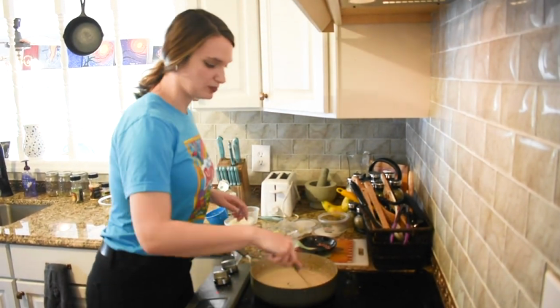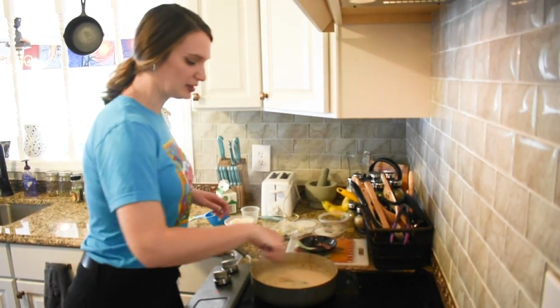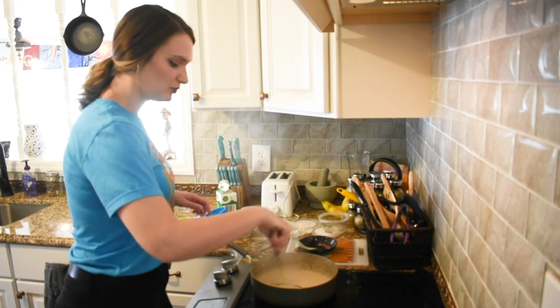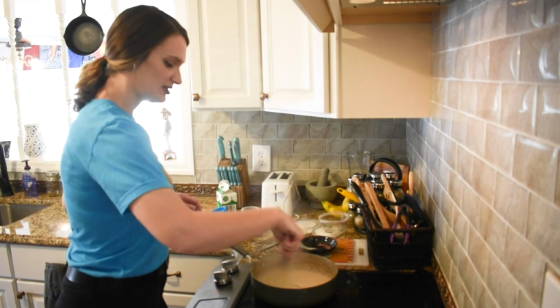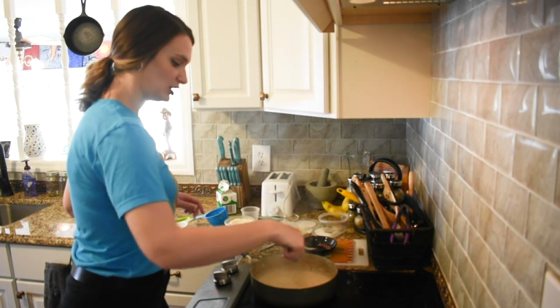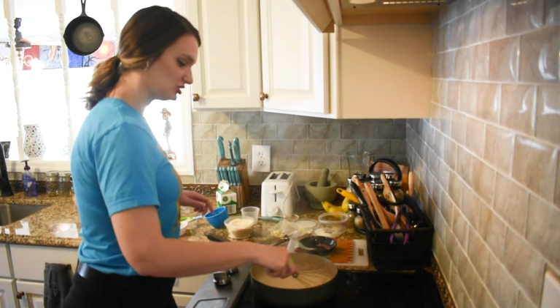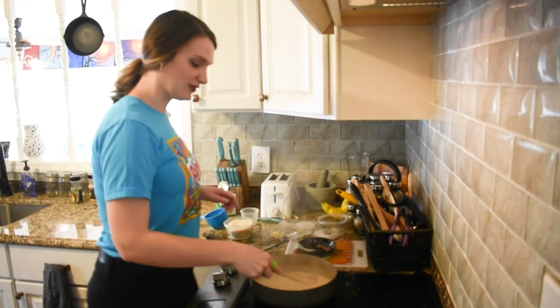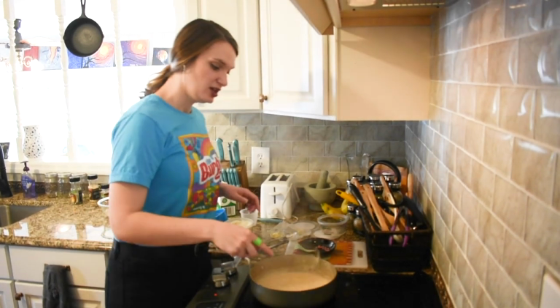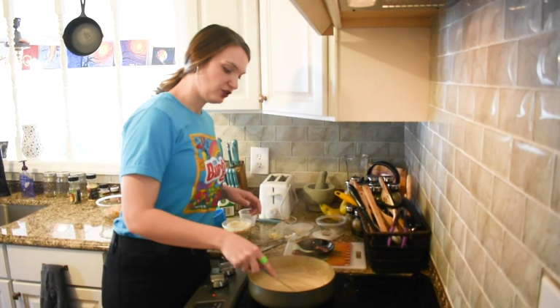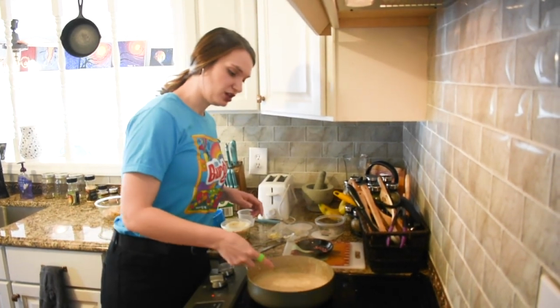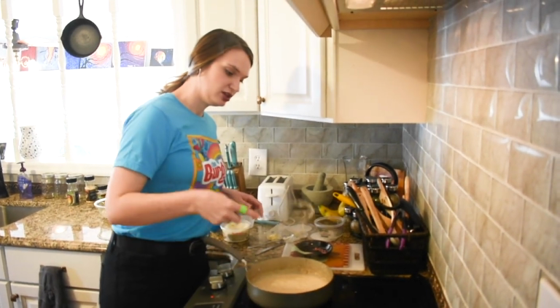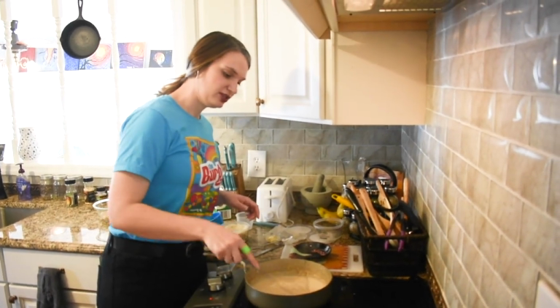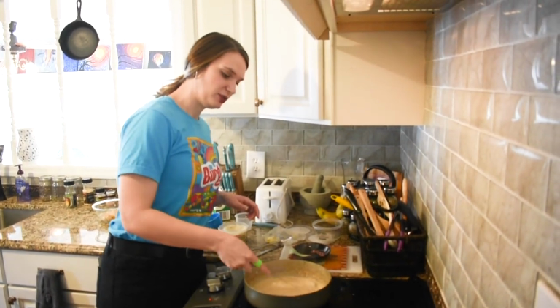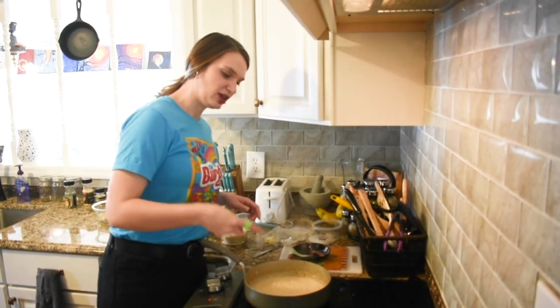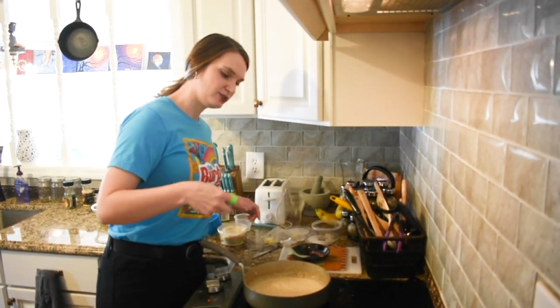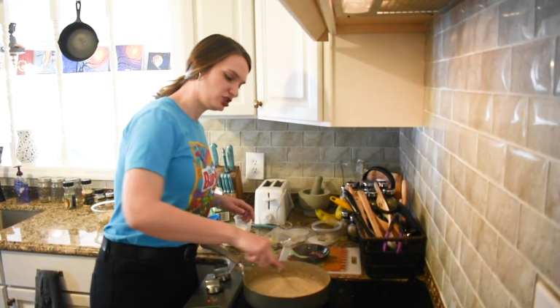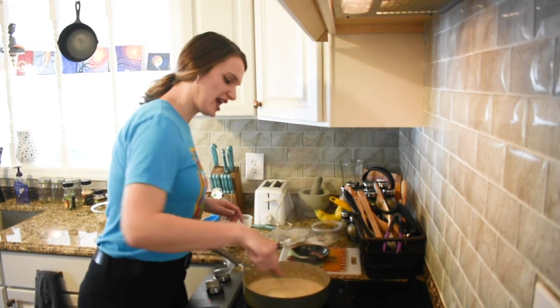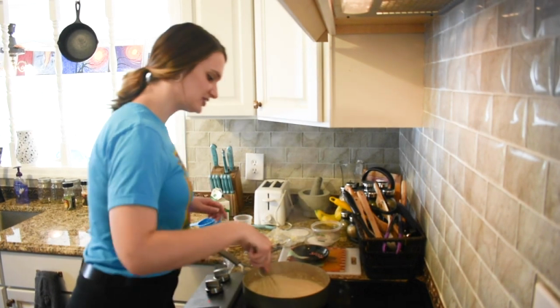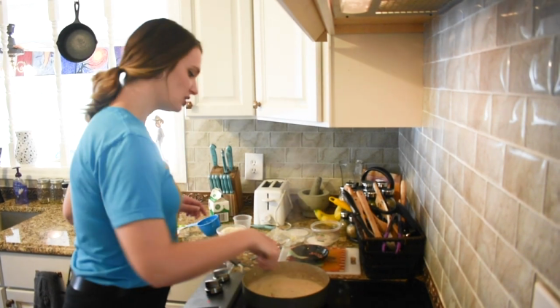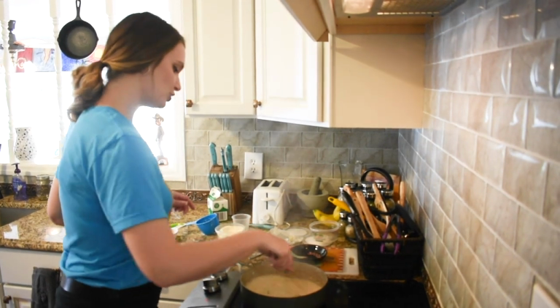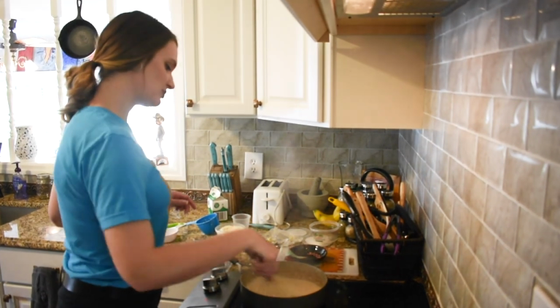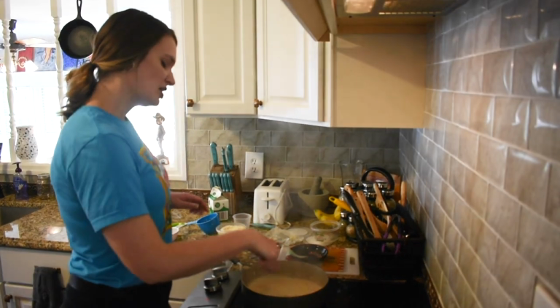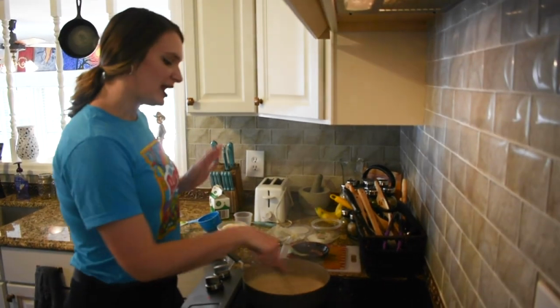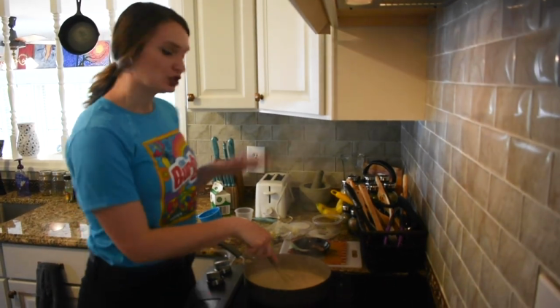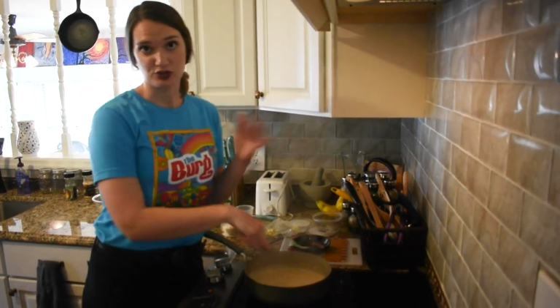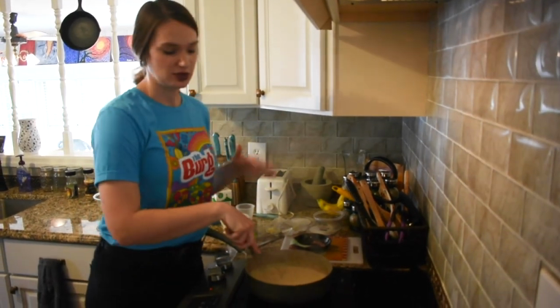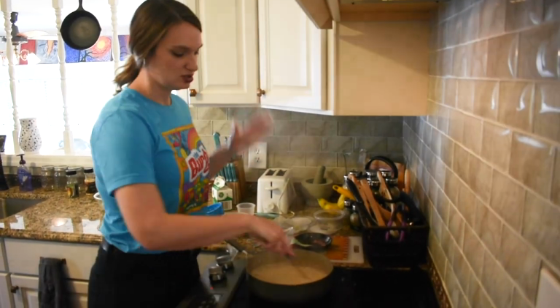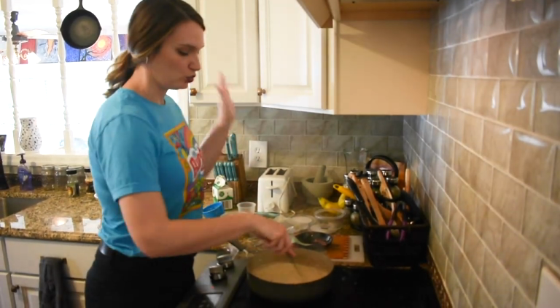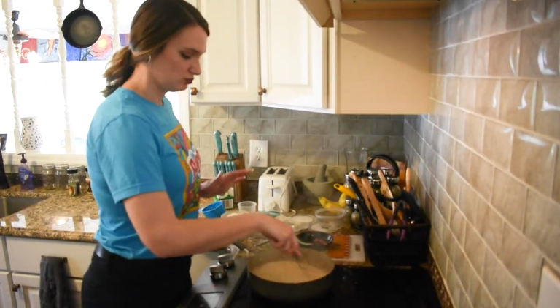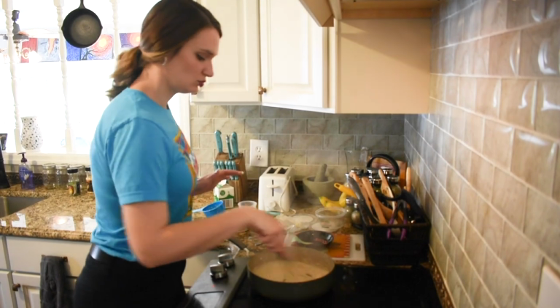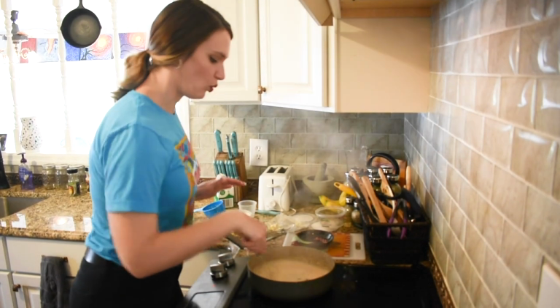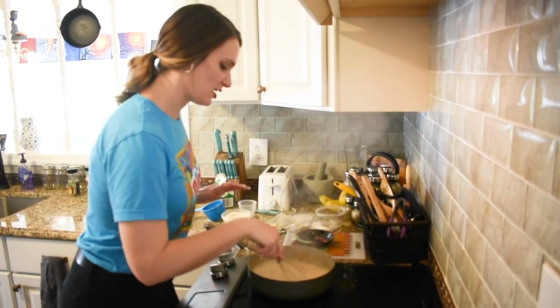It's going to bubble a little bit — that's perfect and just fine. Nothing's really picking up as much, so we need to add just a little bit more creamer. But I like to gradually do it so it's not just one wham bam.